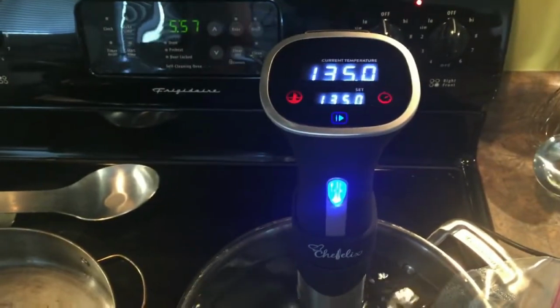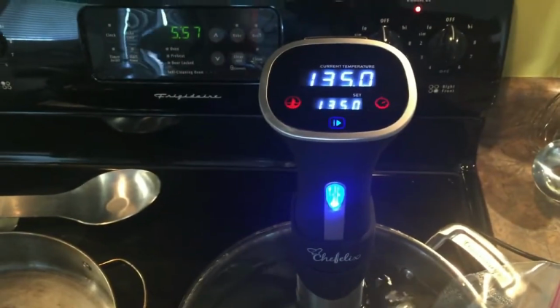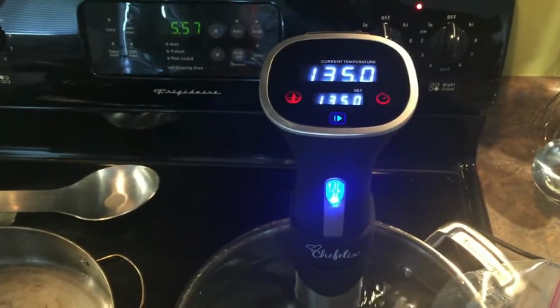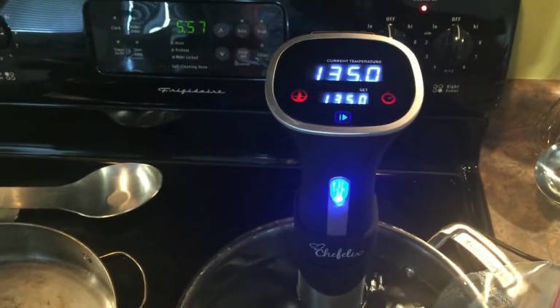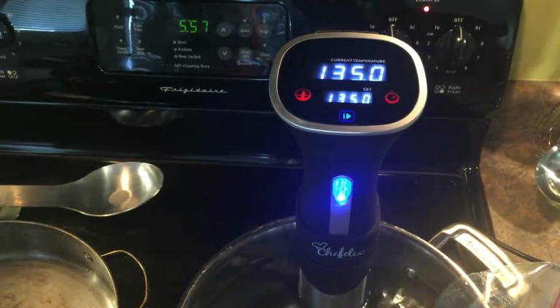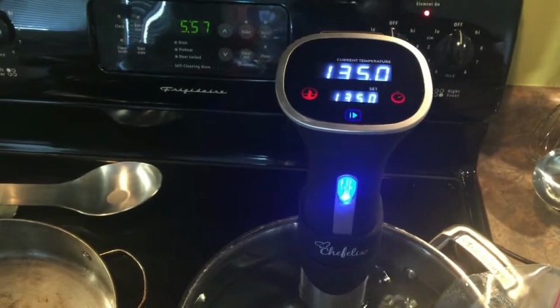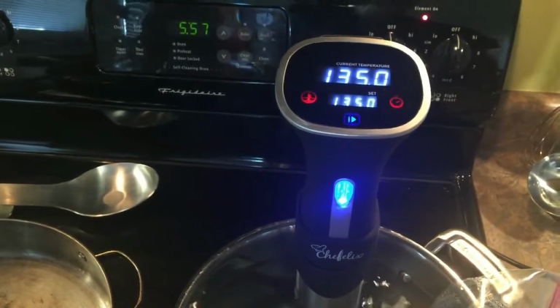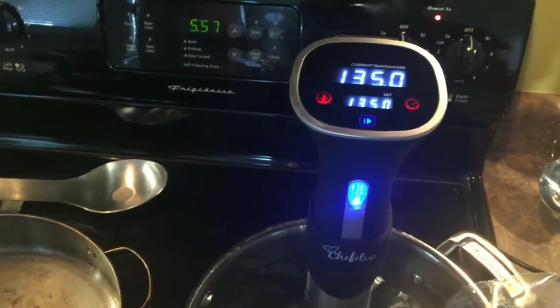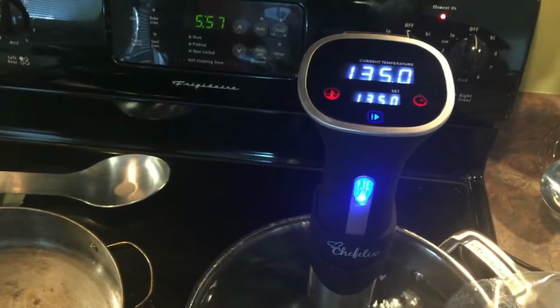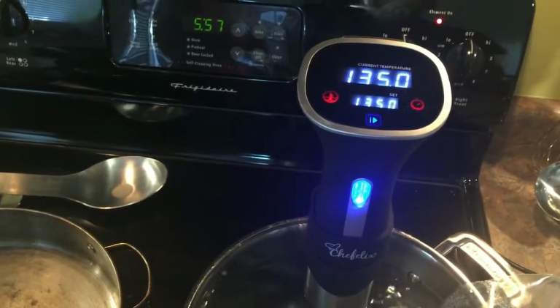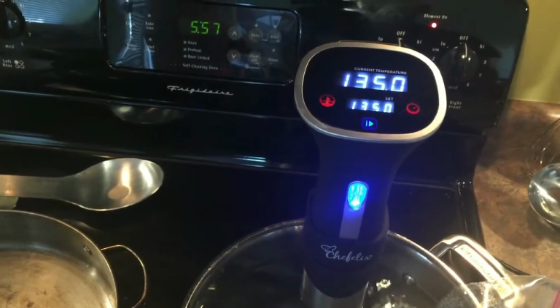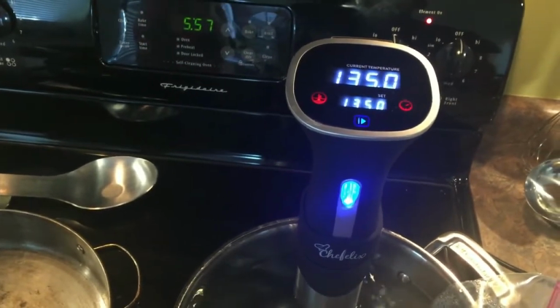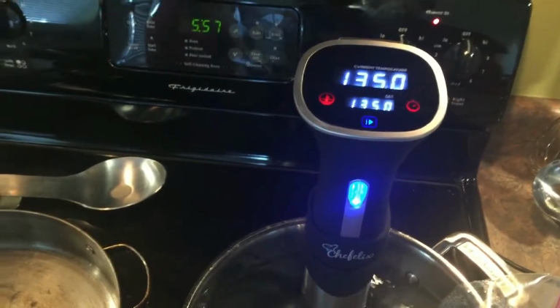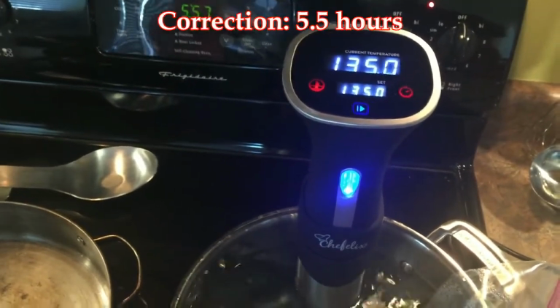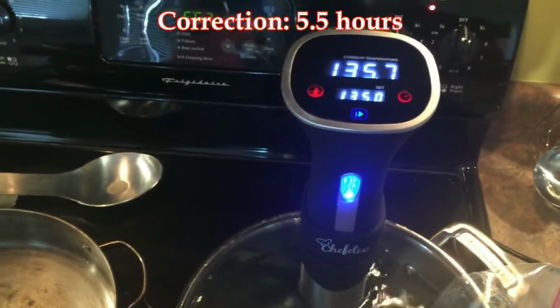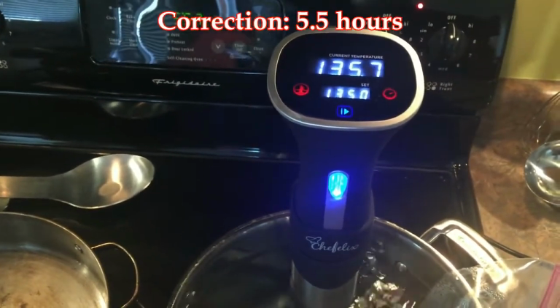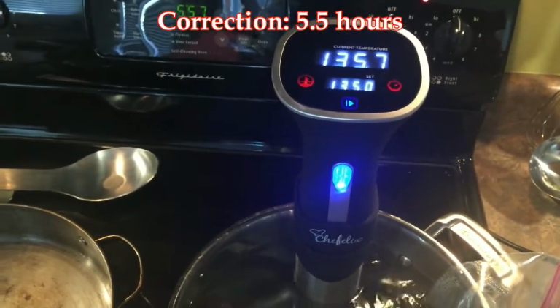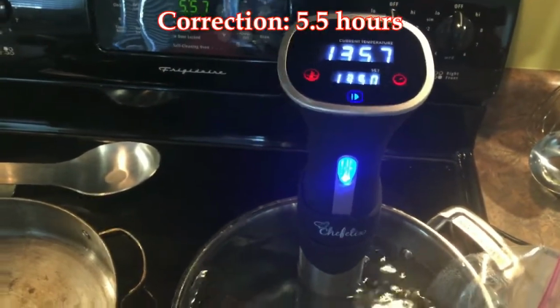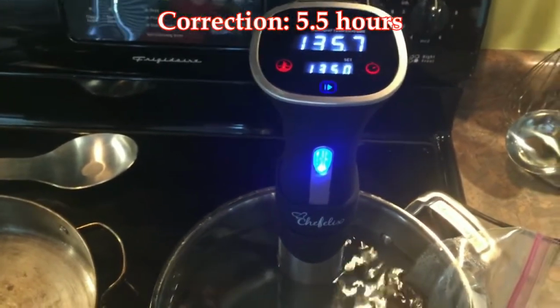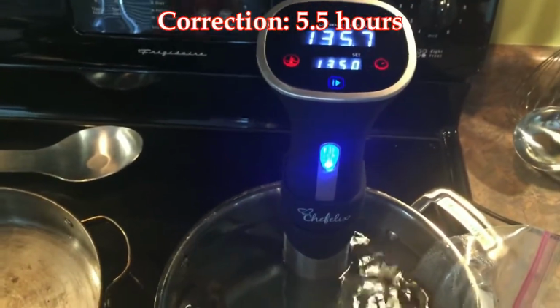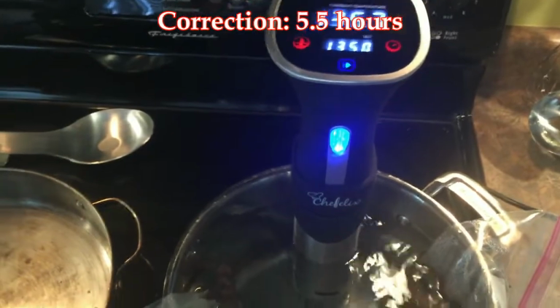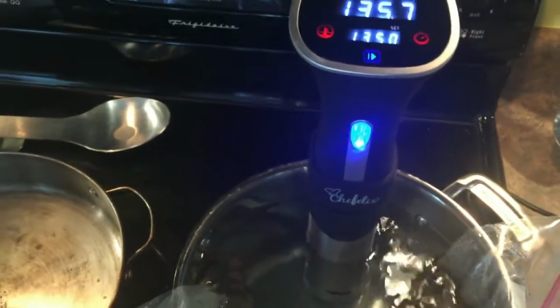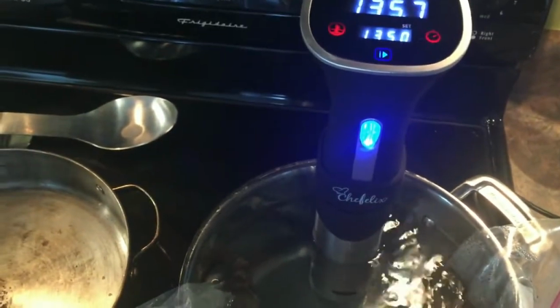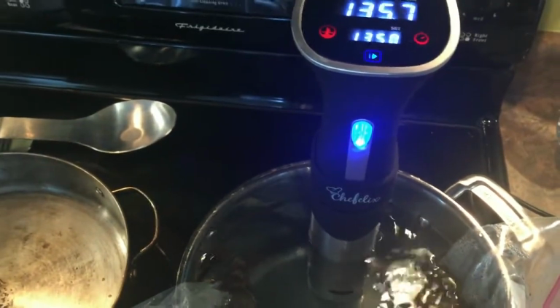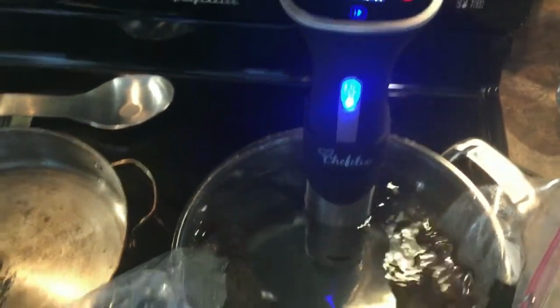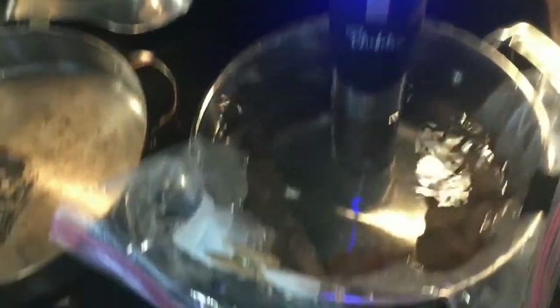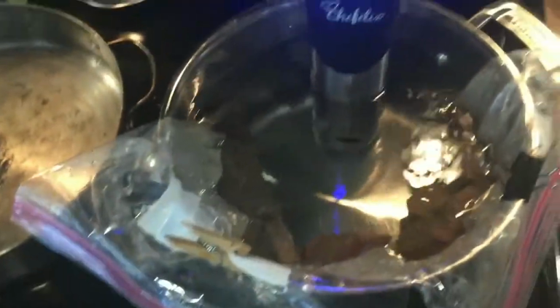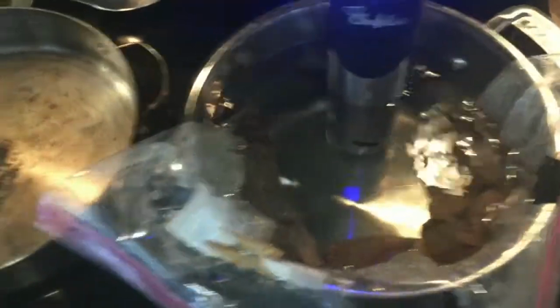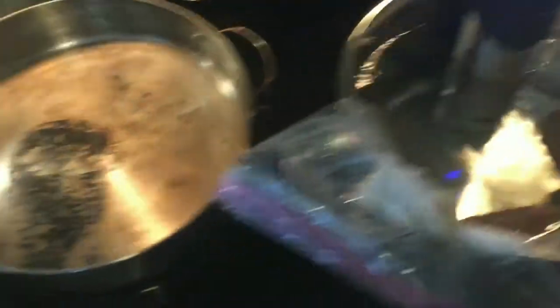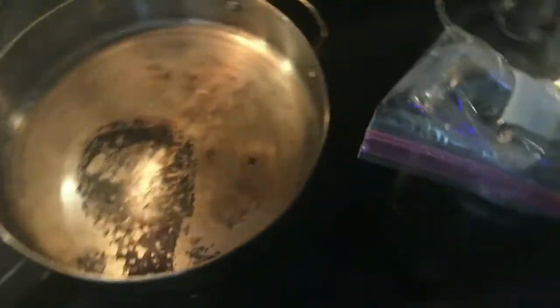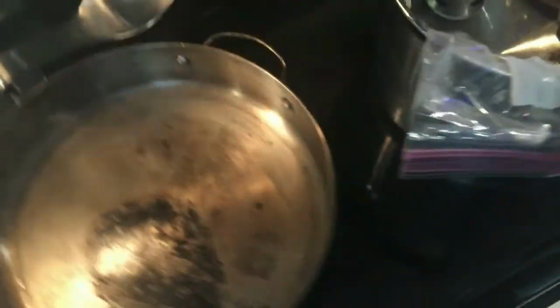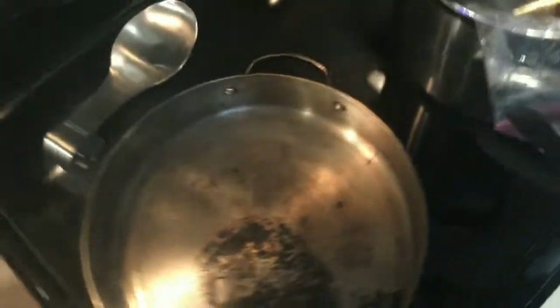This has been in since about 12:30 or so — about four and a half hours. I bumped it up to 135, so we'll take it out of here, and then I'm going to sear it.